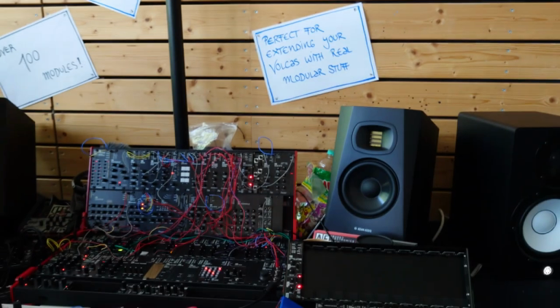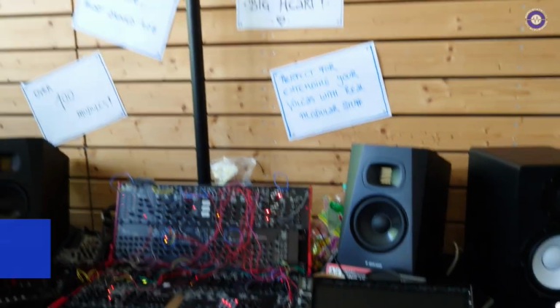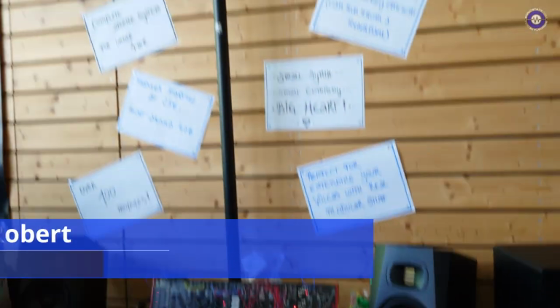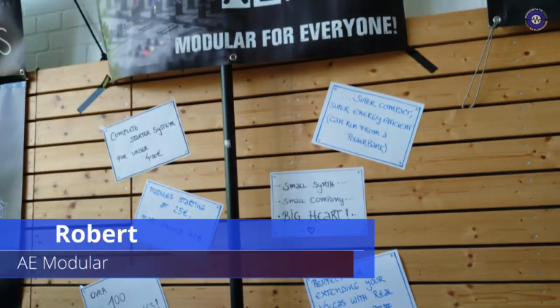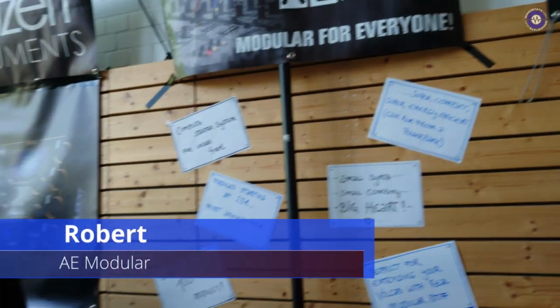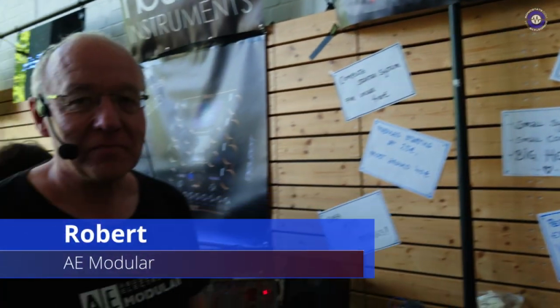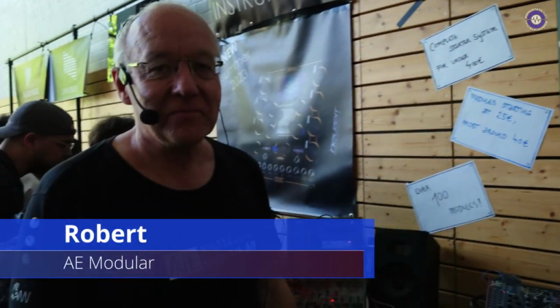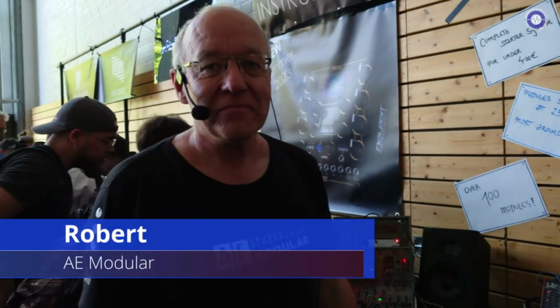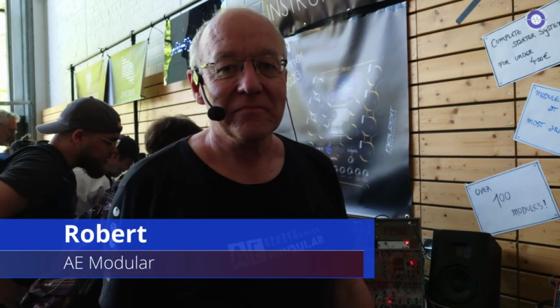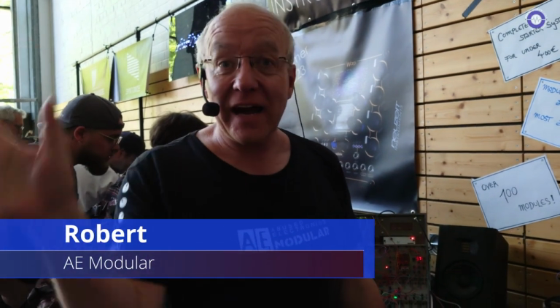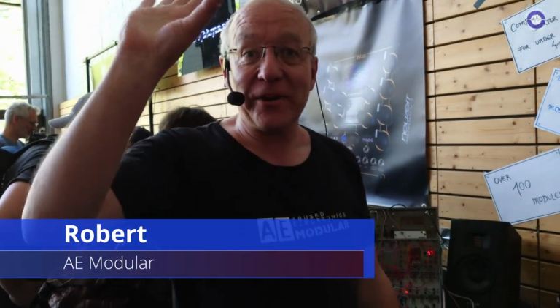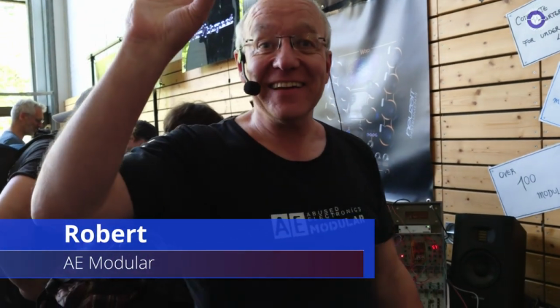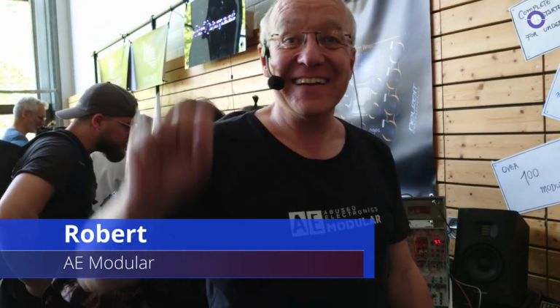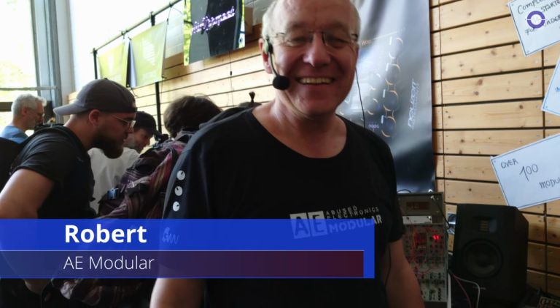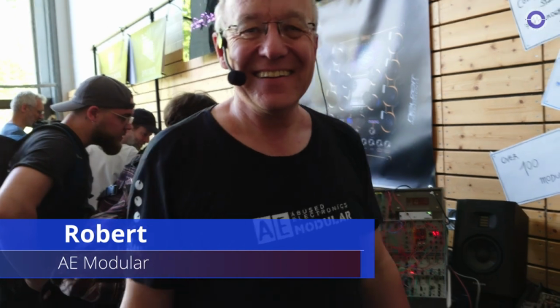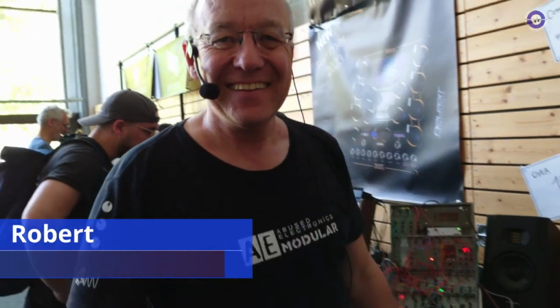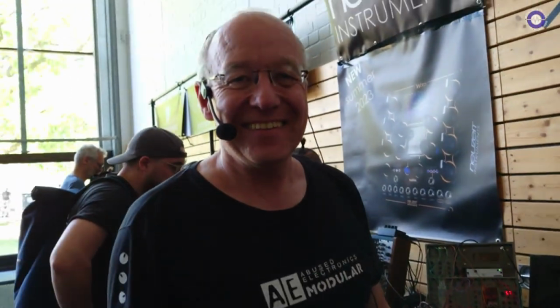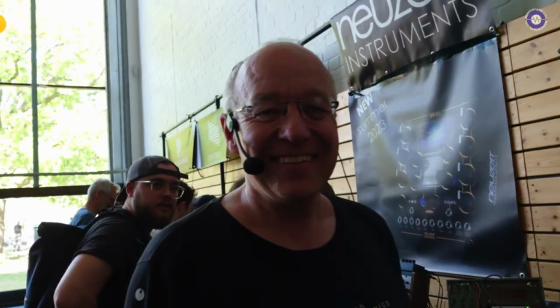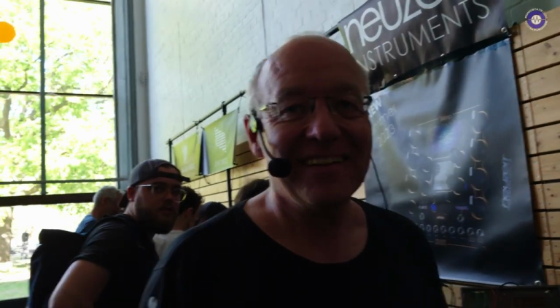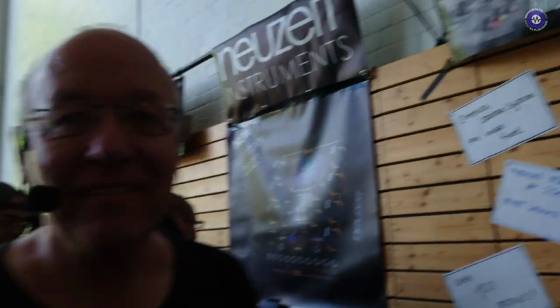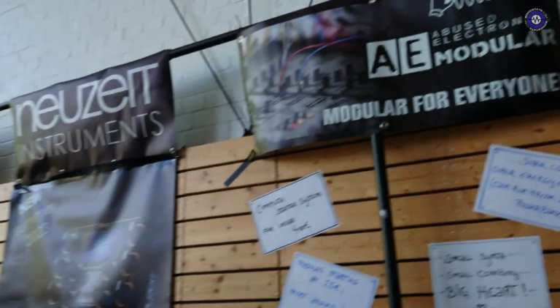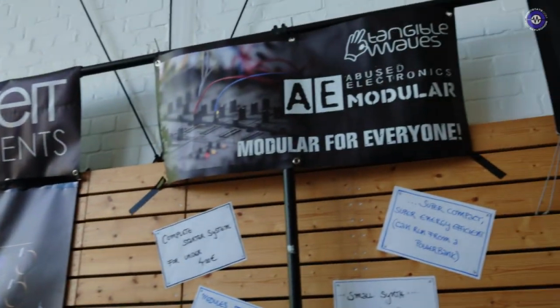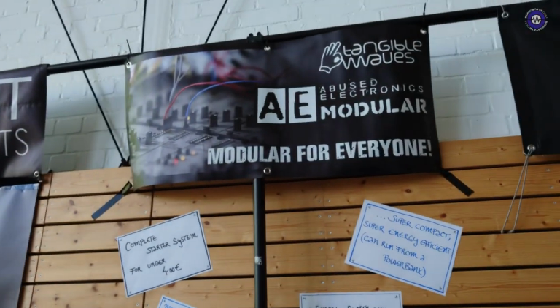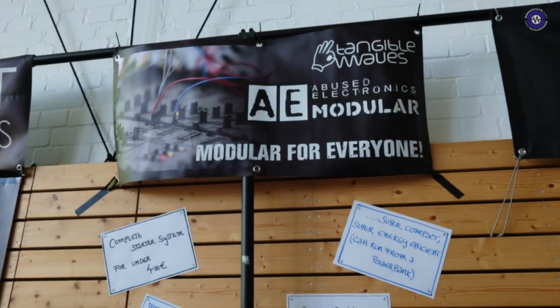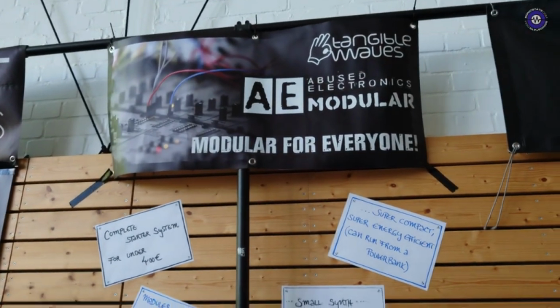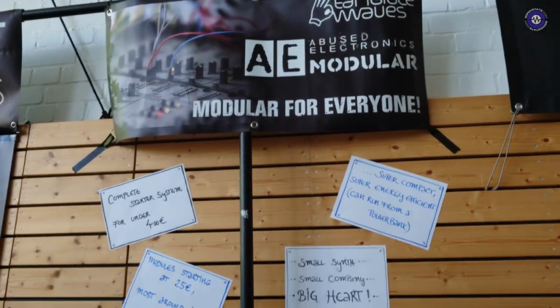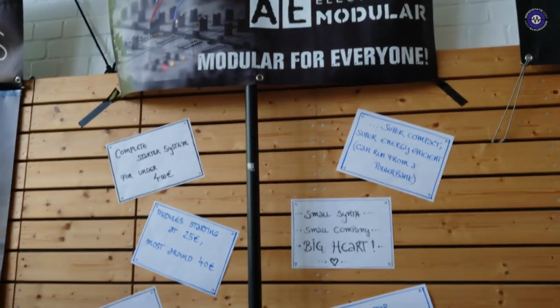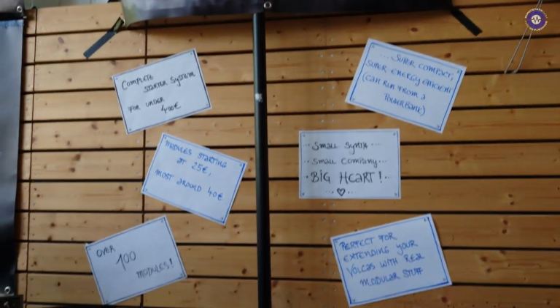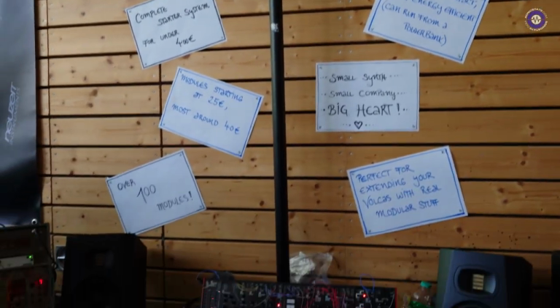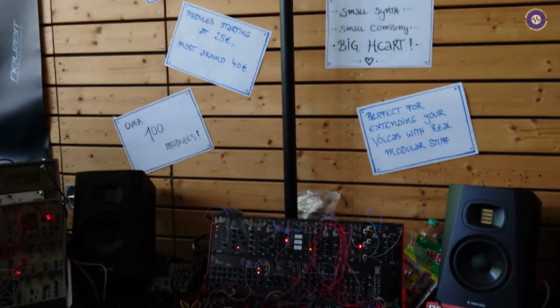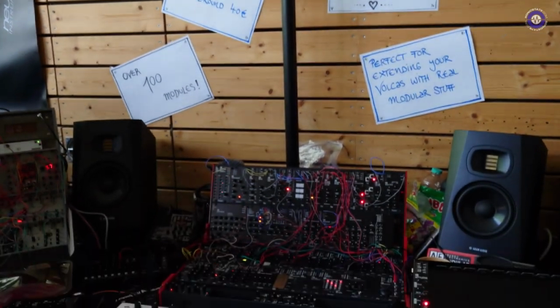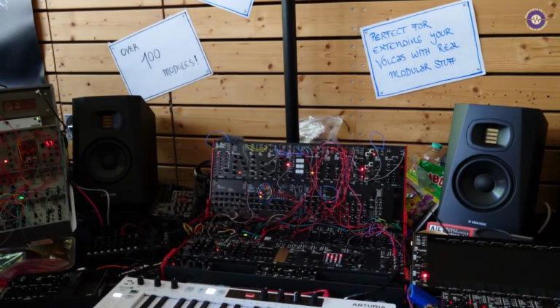We're here with Robert at AE Modular. Nice to meet you, Robert. So what have AE Modular brought to the show? What have you got at Superbooth this year?